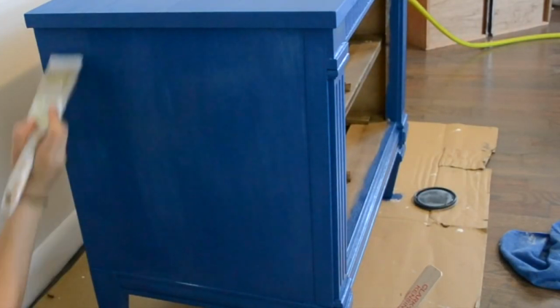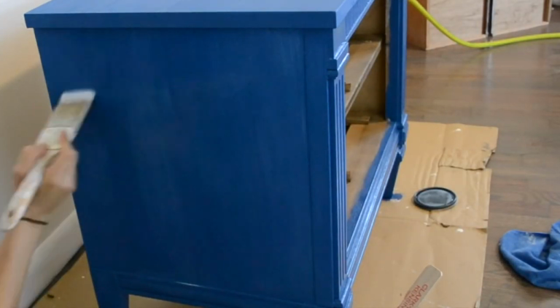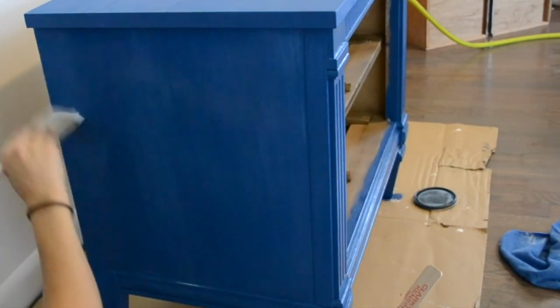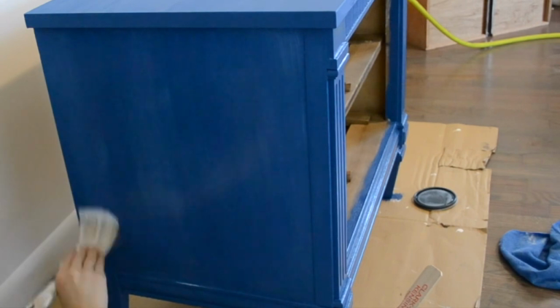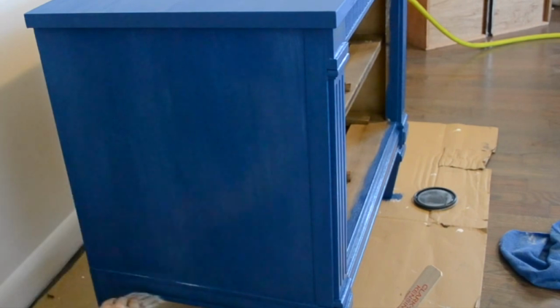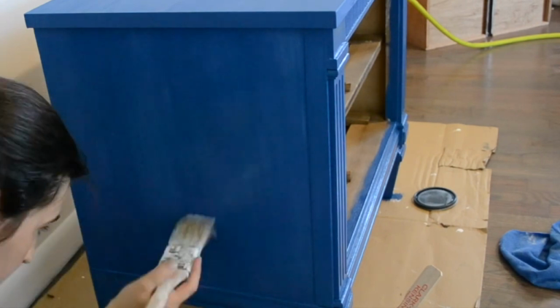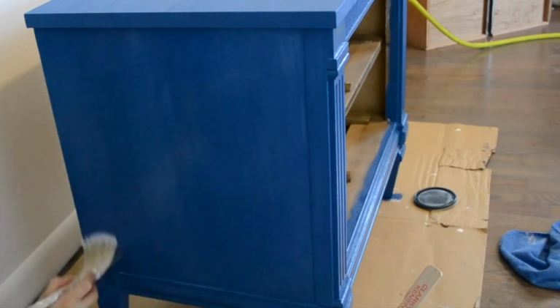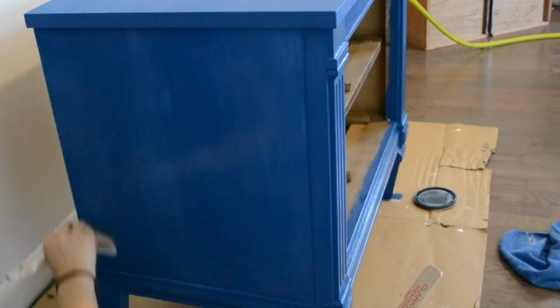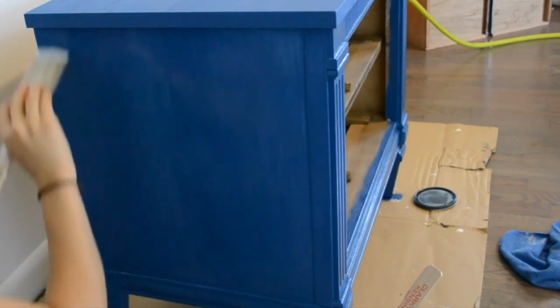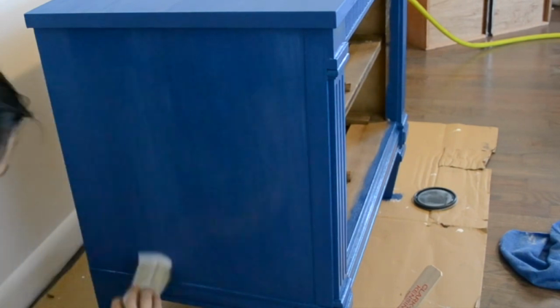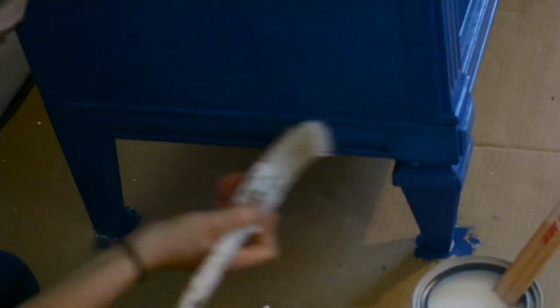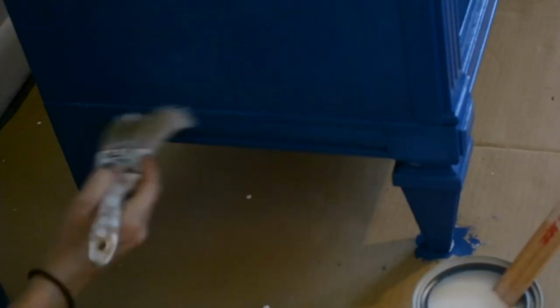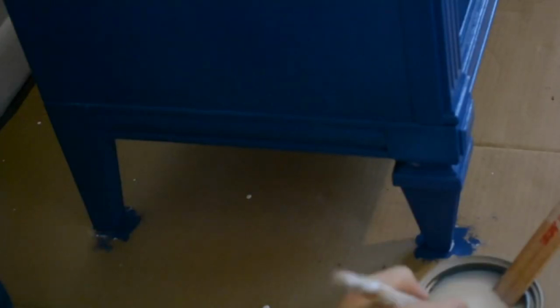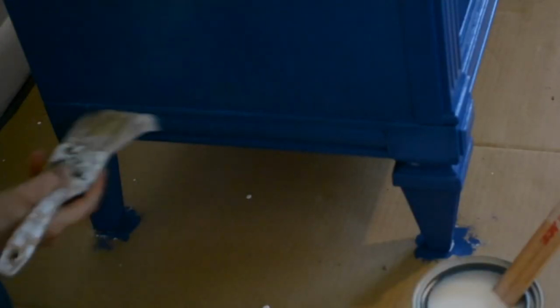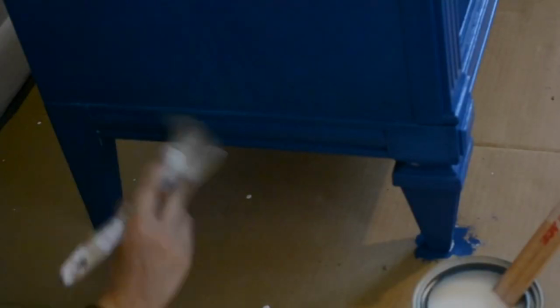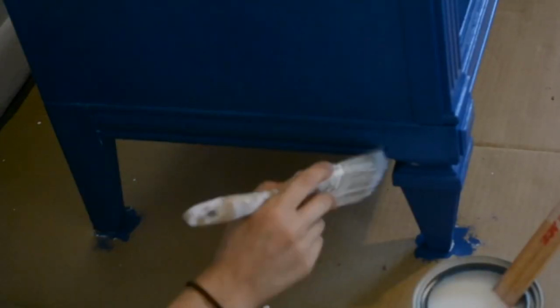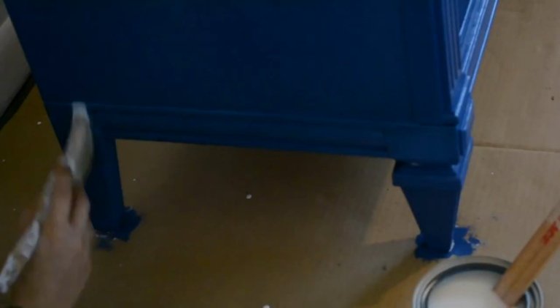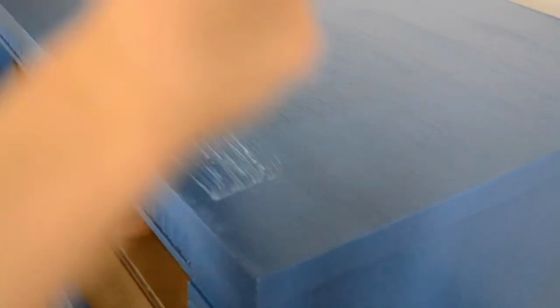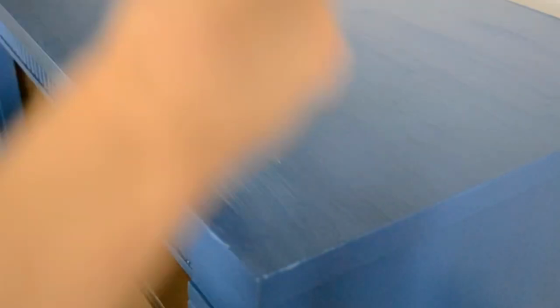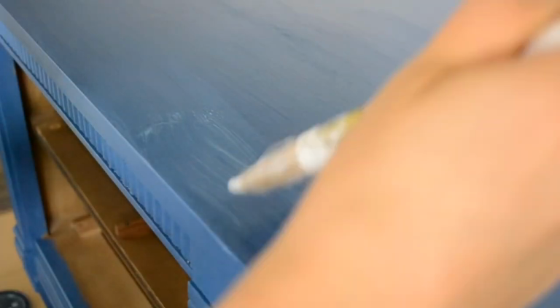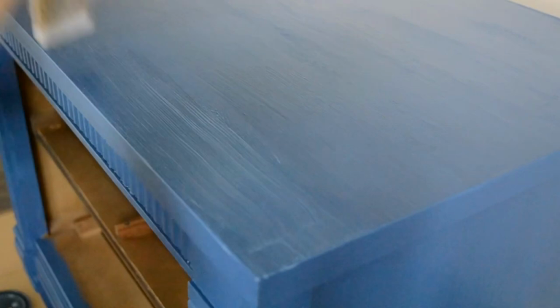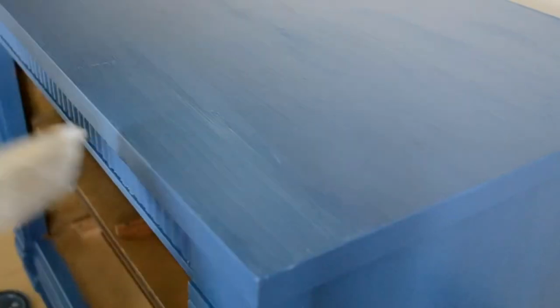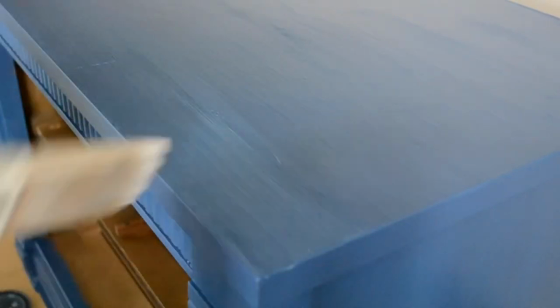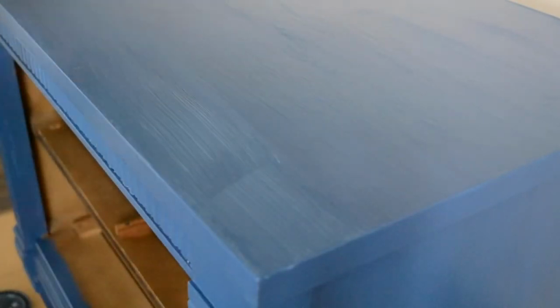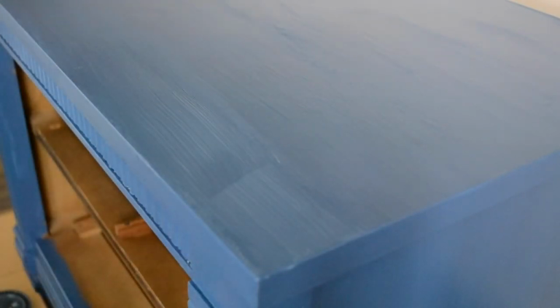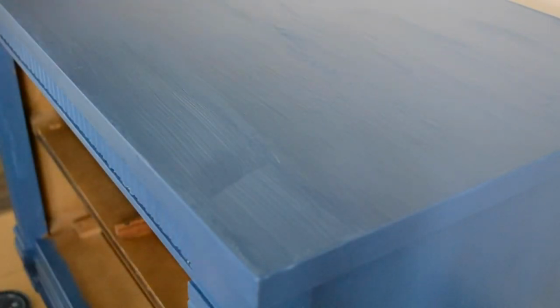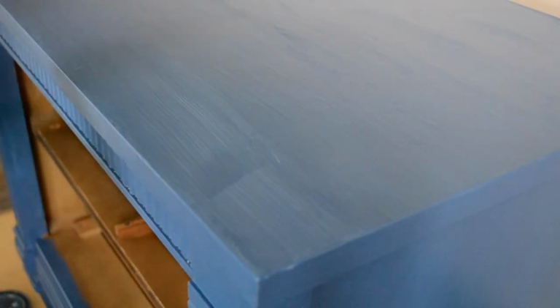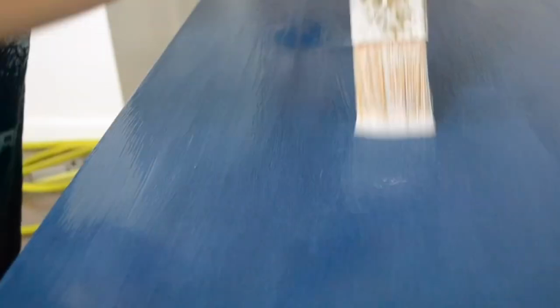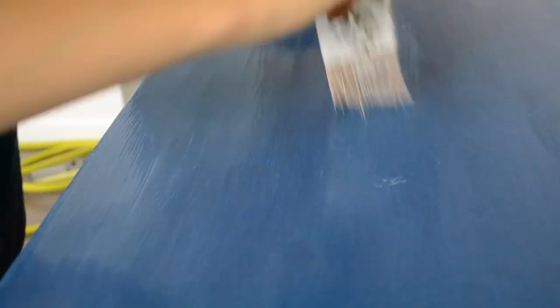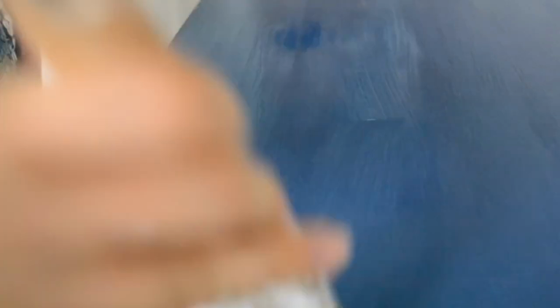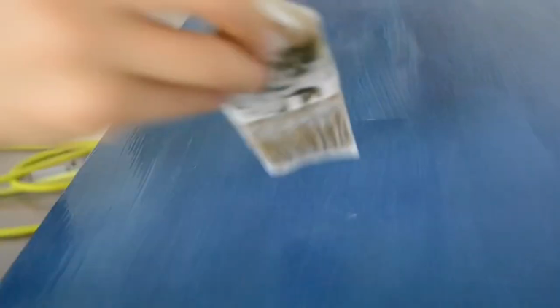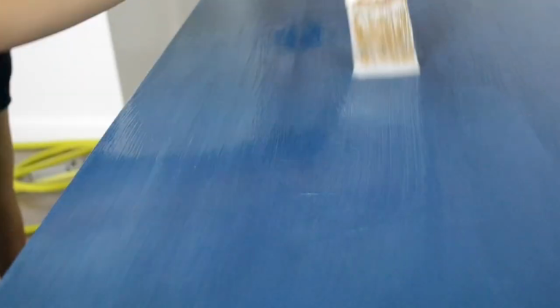Since this was a thicker polyurethane, I only applied one coat to the frame and the drawers, but I did go ahead and apply a second coat to the table top for extra protection.